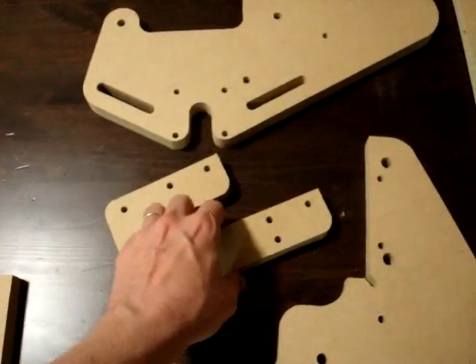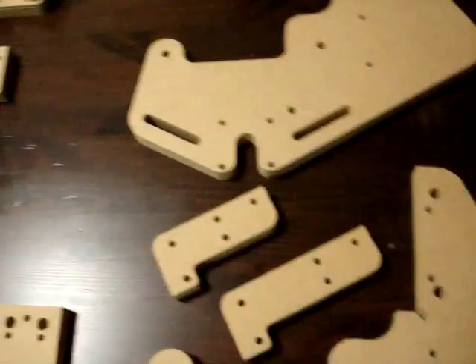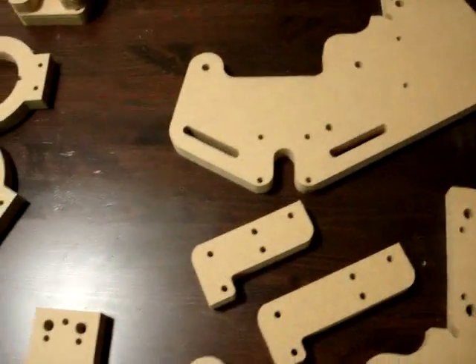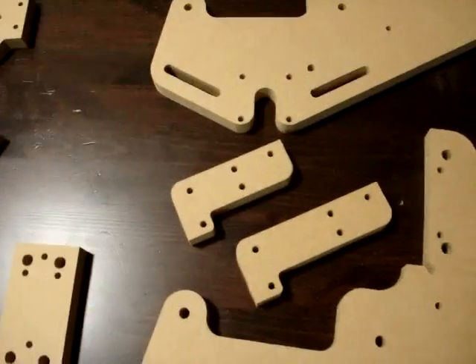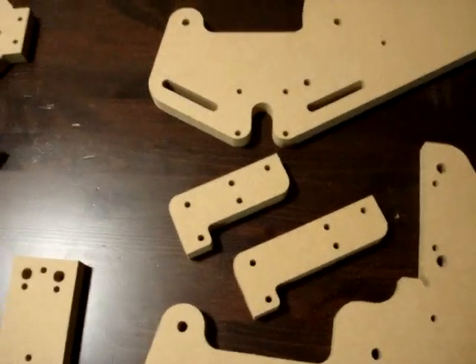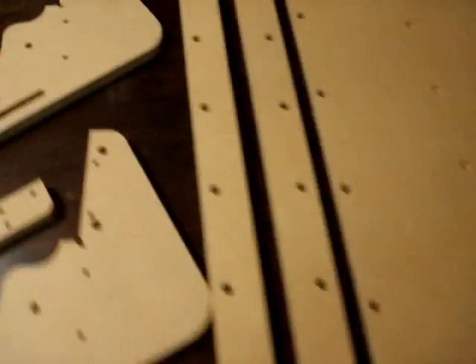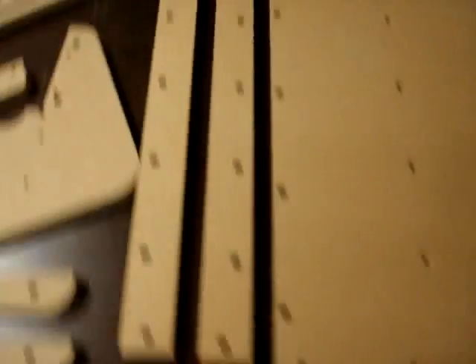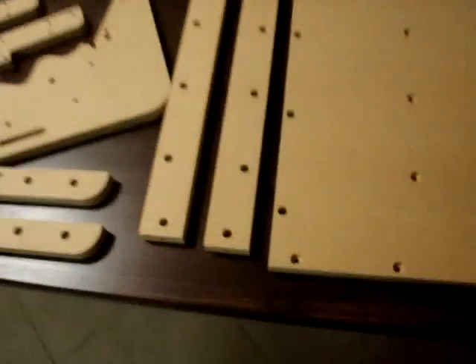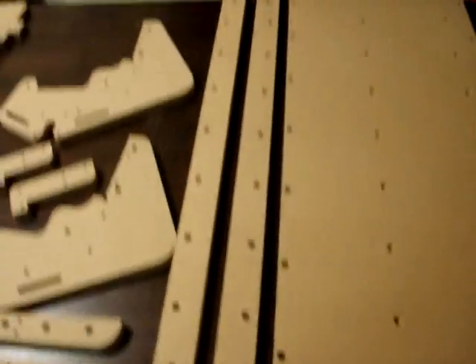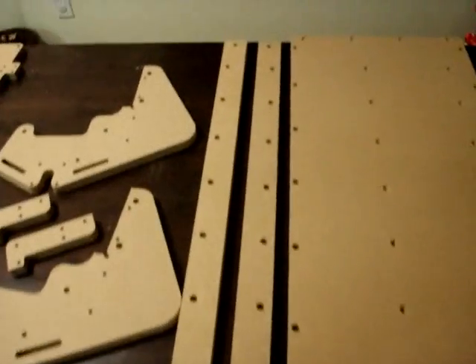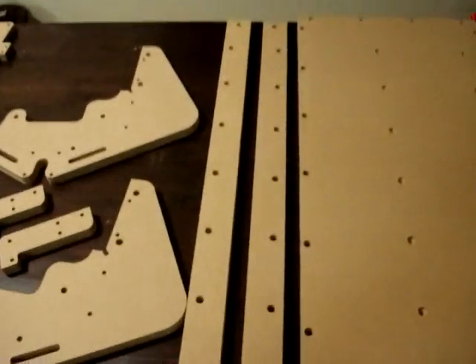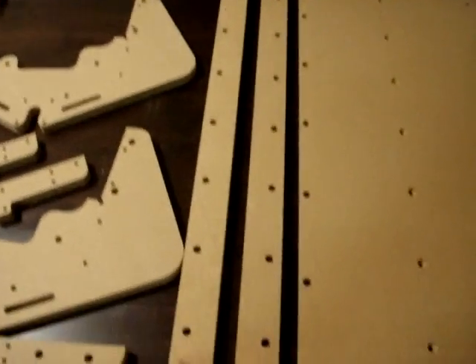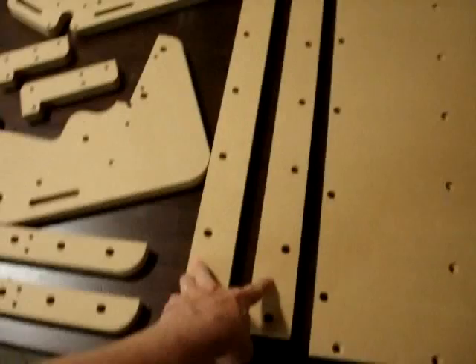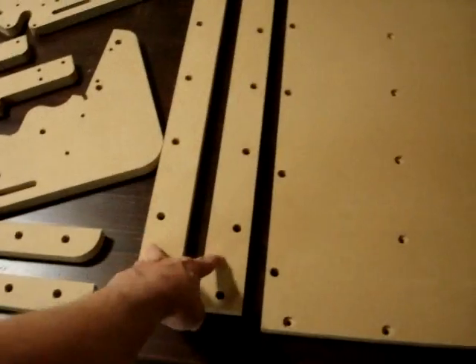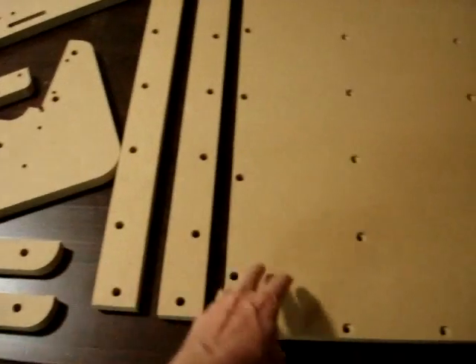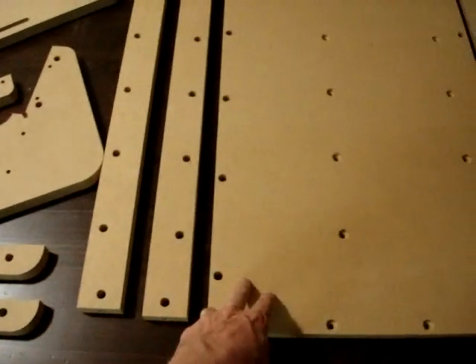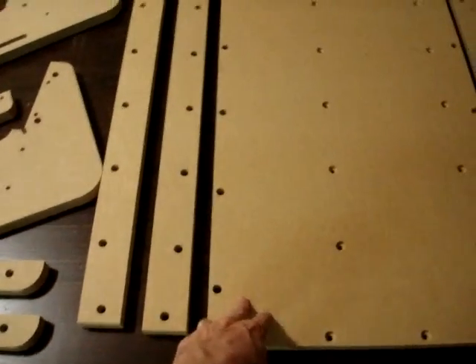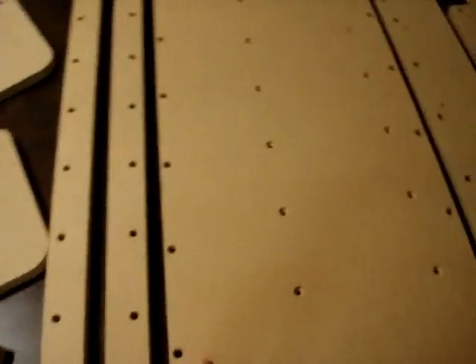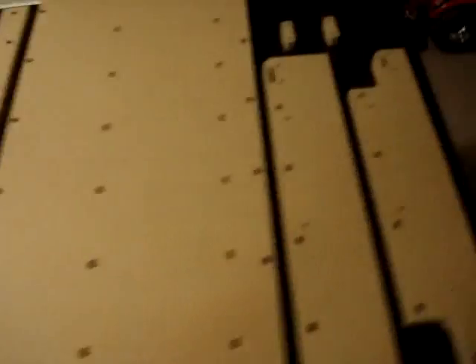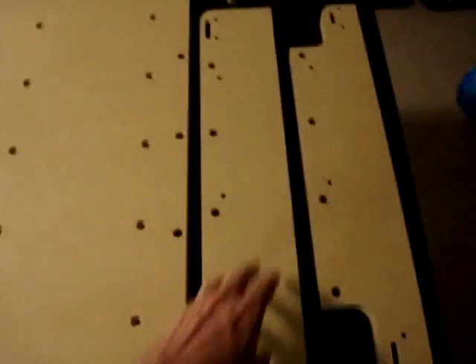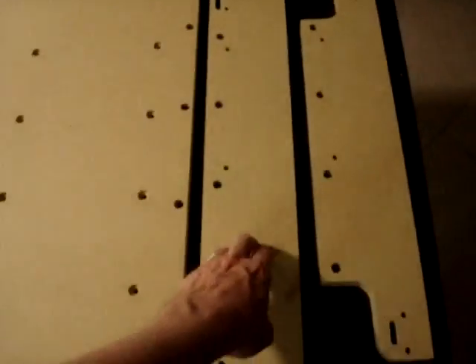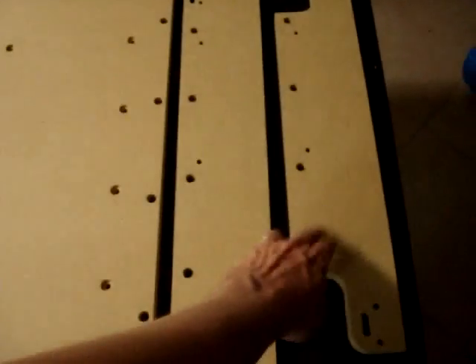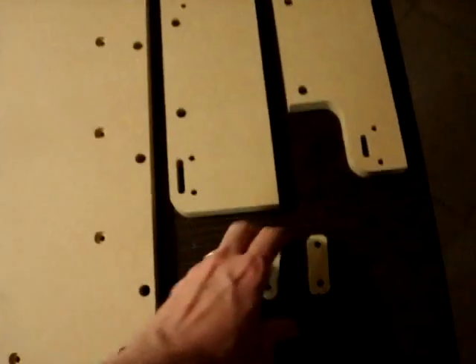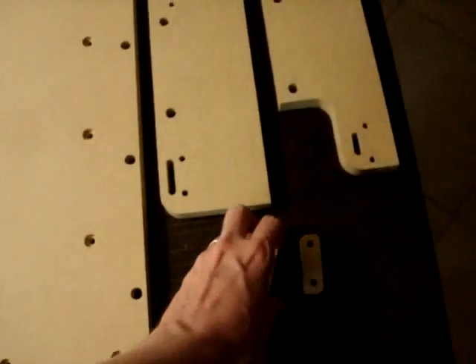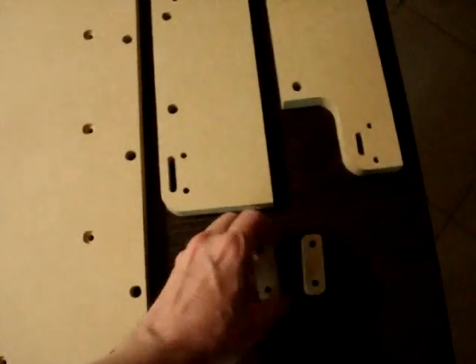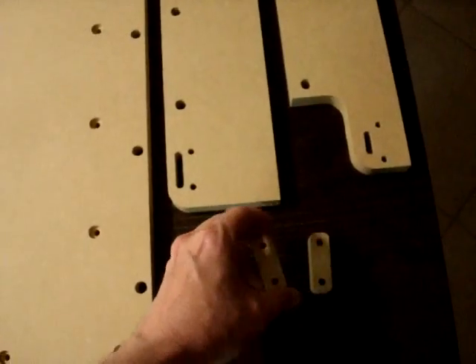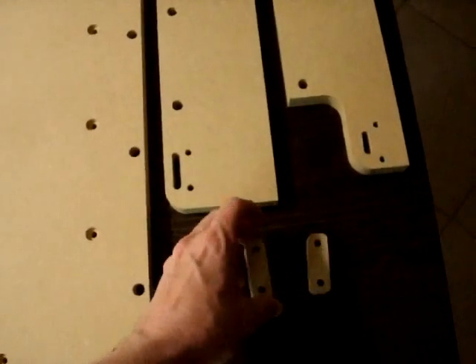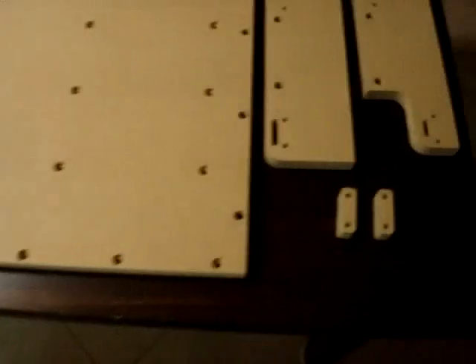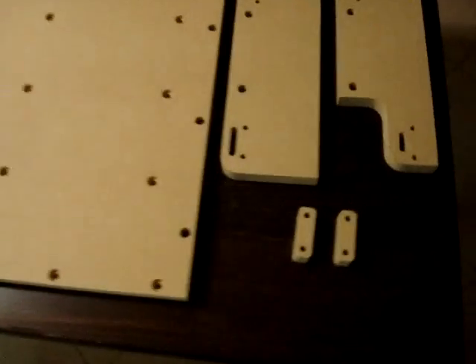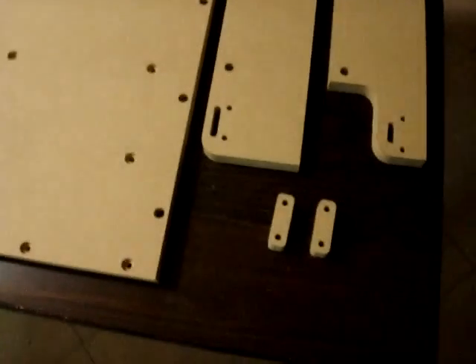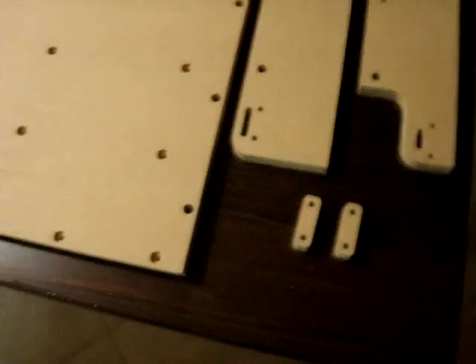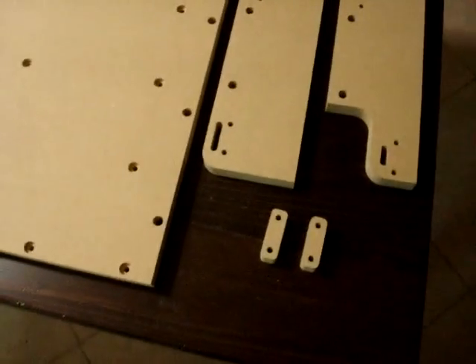This belt will be connected, and then you have the table, which has two long members here that go underneath the table for support. Then you have the two table ends, and these little pieces hold the timing belt in position.